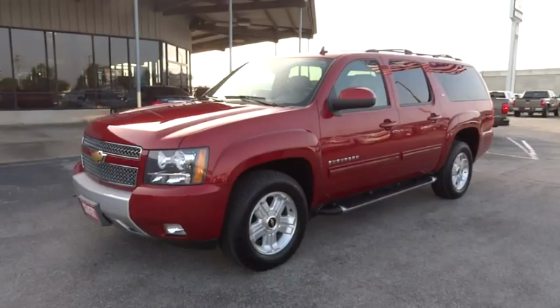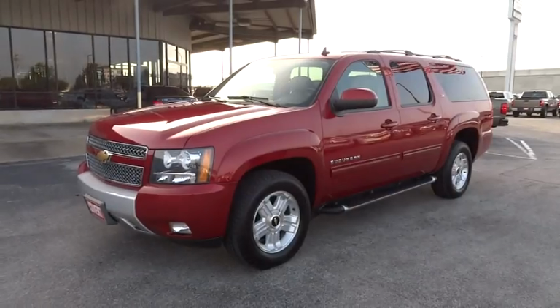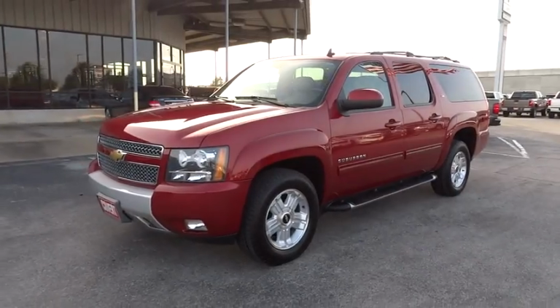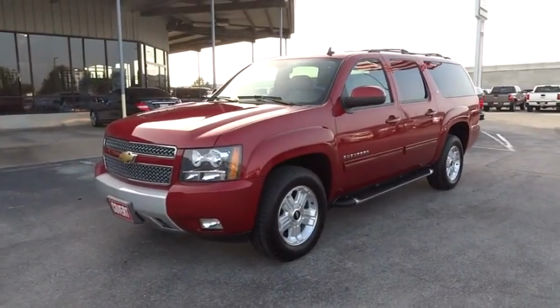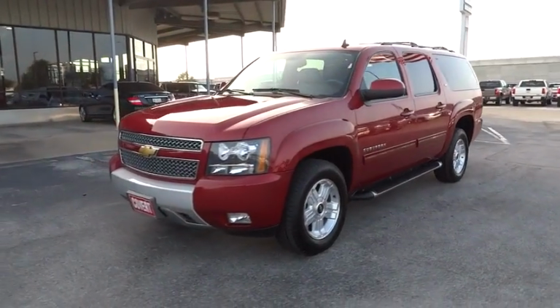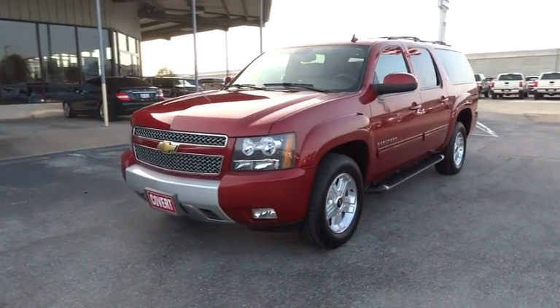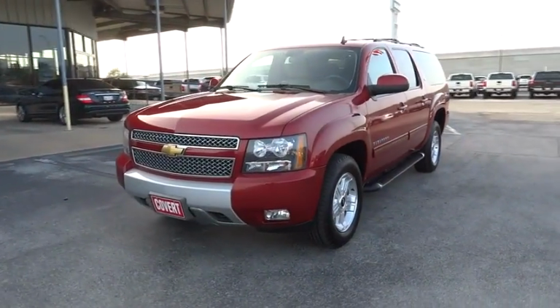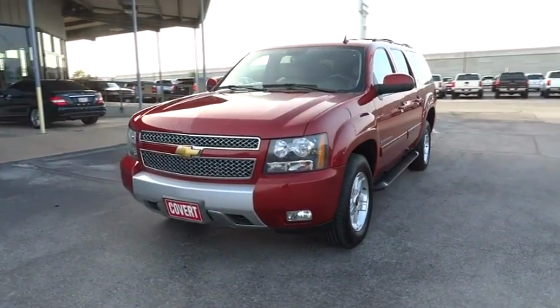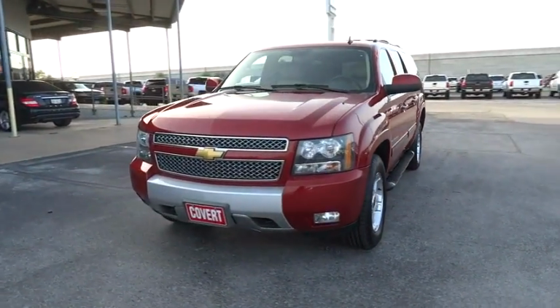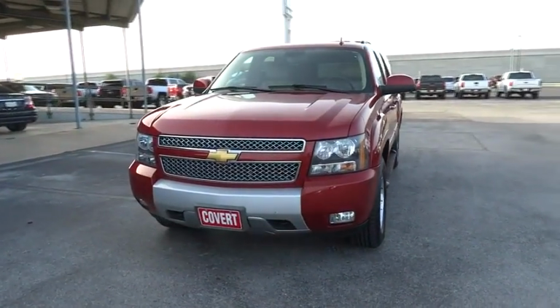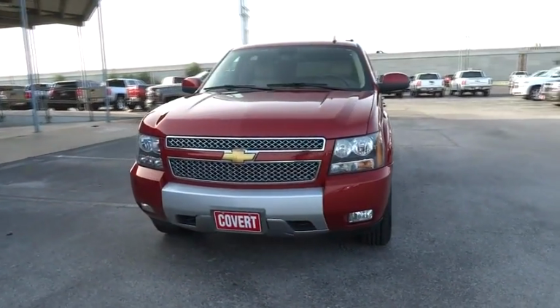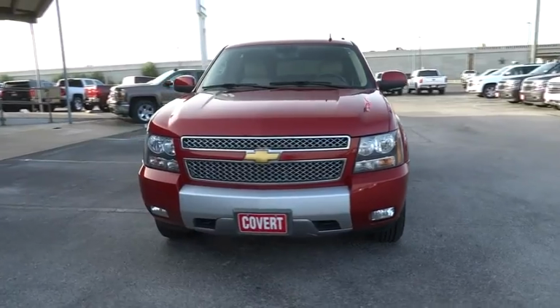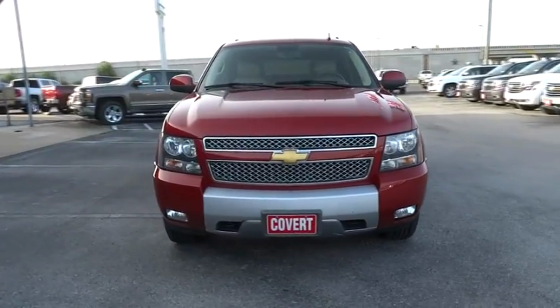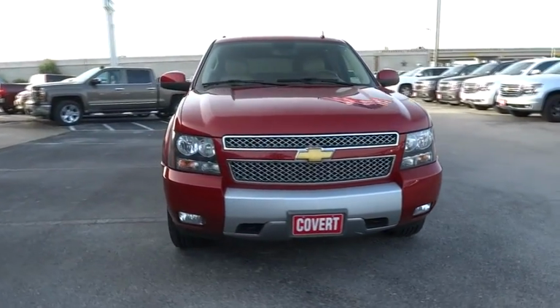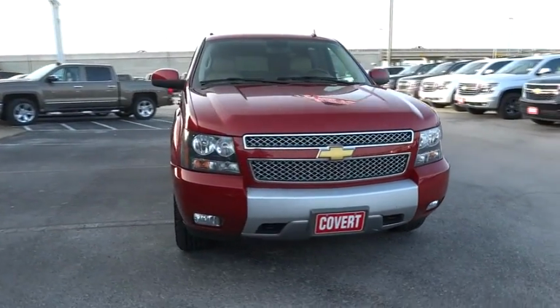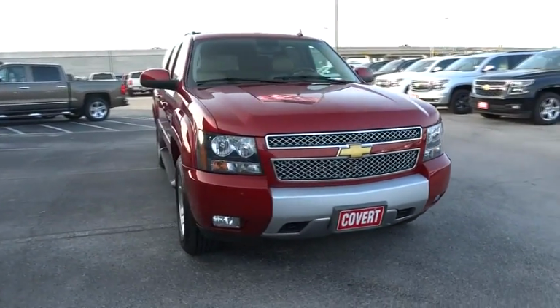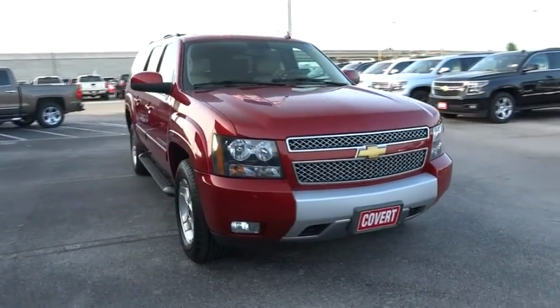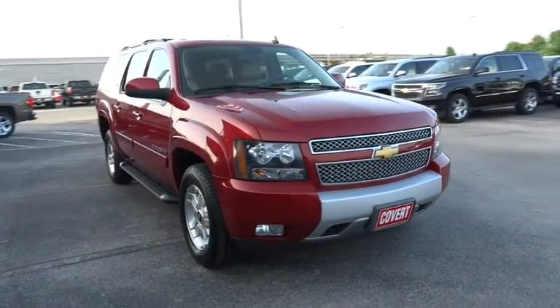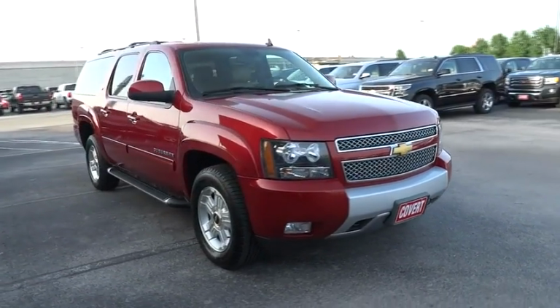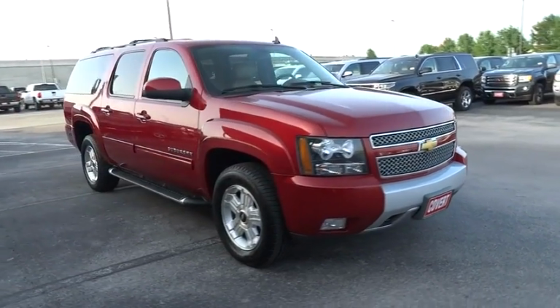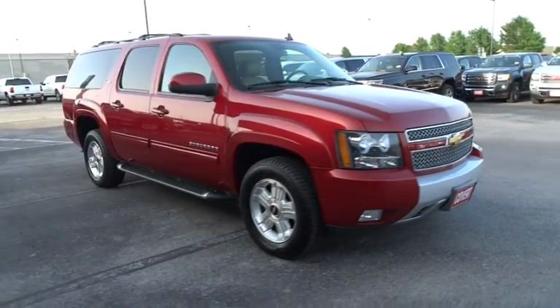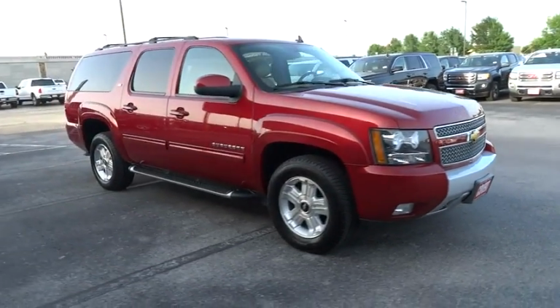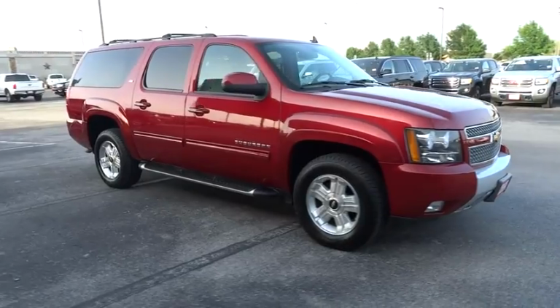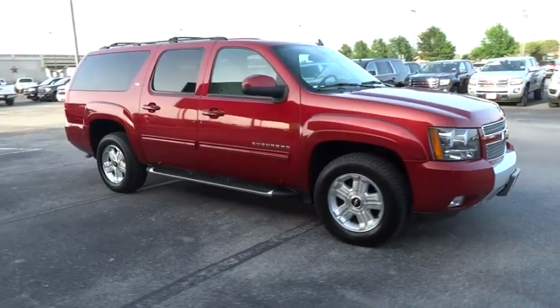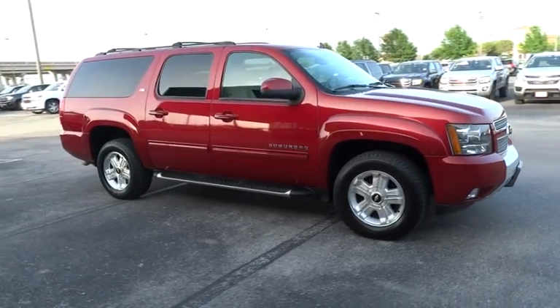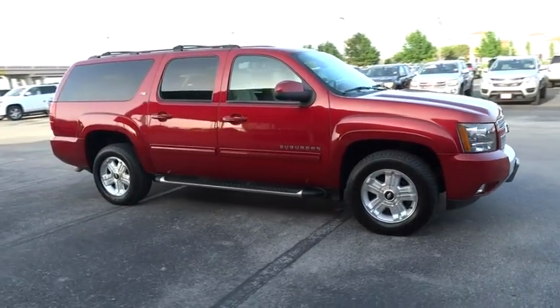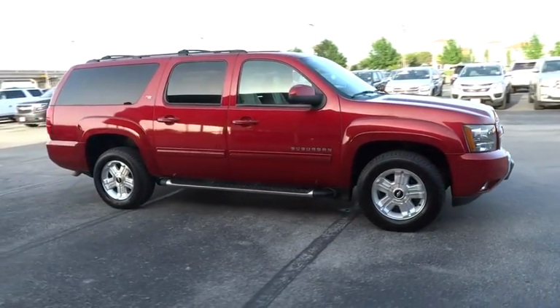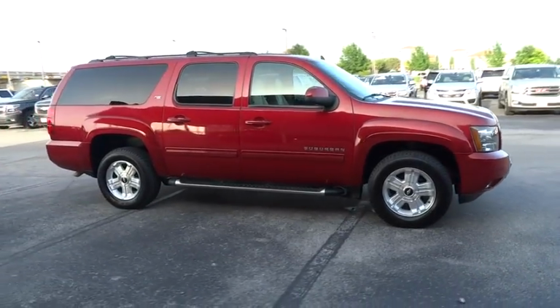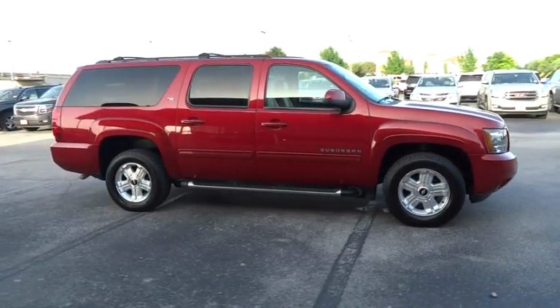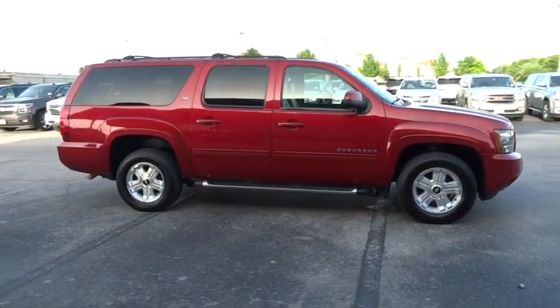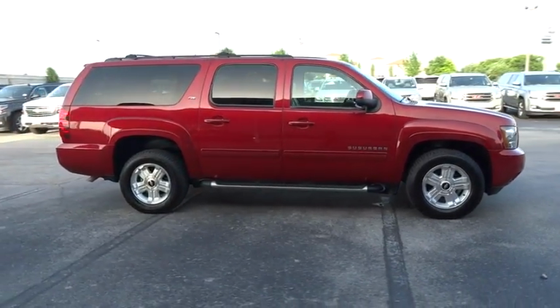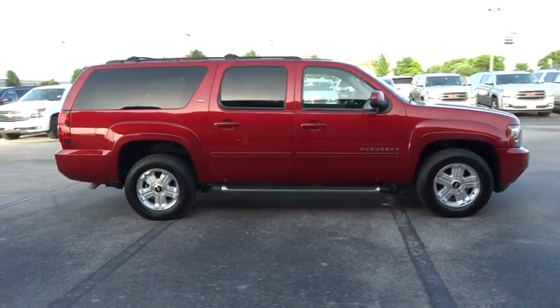The 2012 Chevrolet Suburban. The Suburban excels at towing heavy trailers, hauling loads of people and gear, and enduring hard use and rugged terrain. This vehicle has less than 45,000 miles. Here are some of this vehicle's great options.